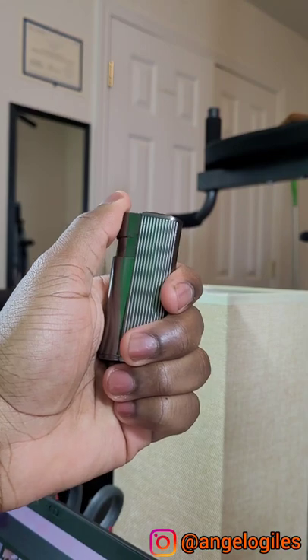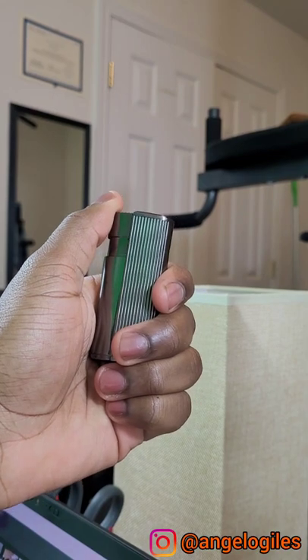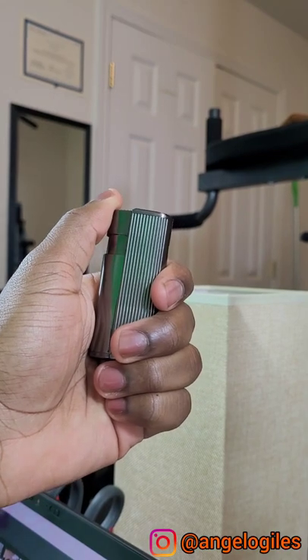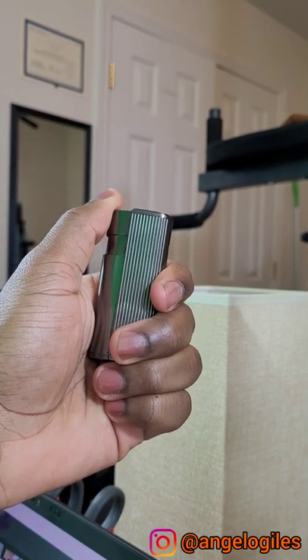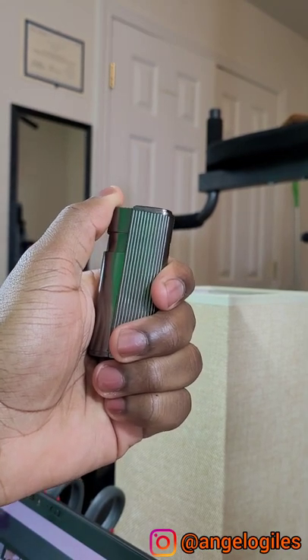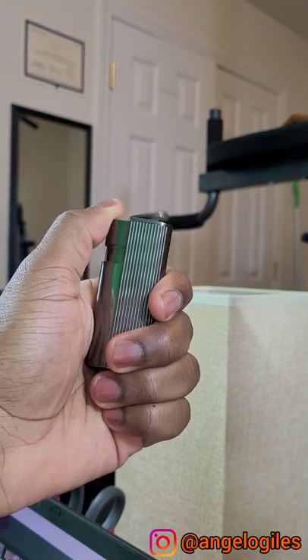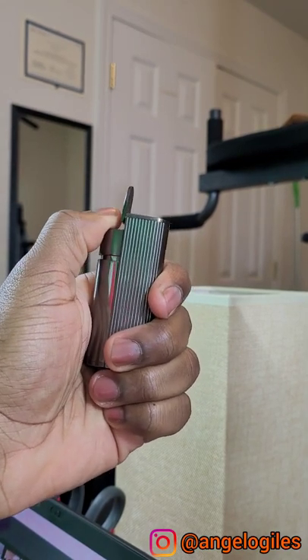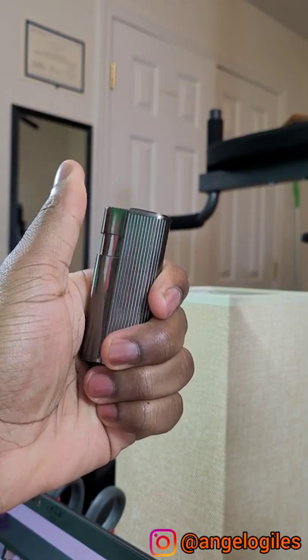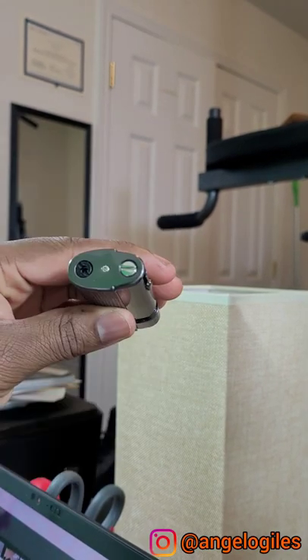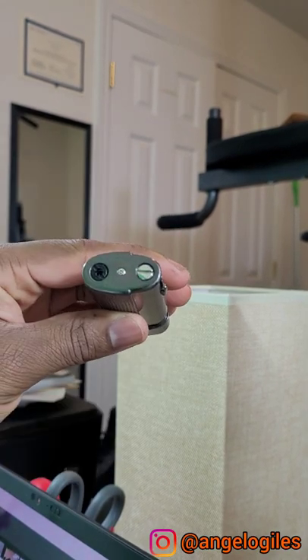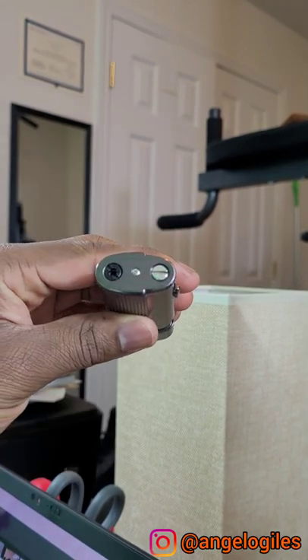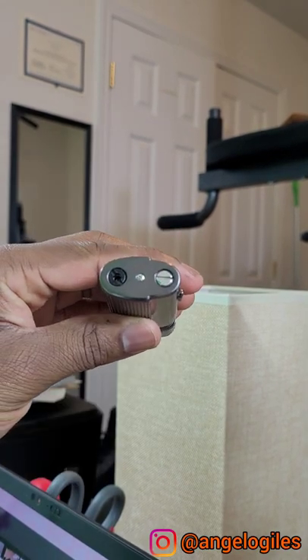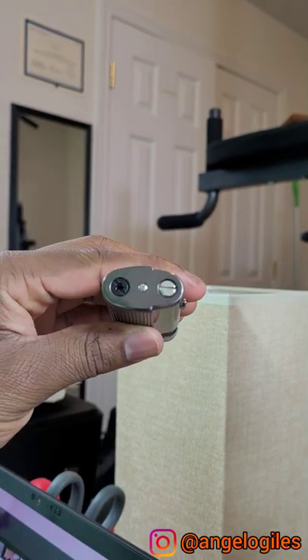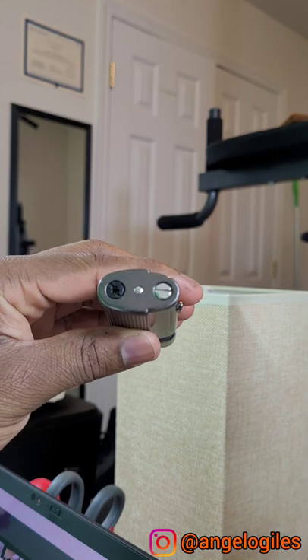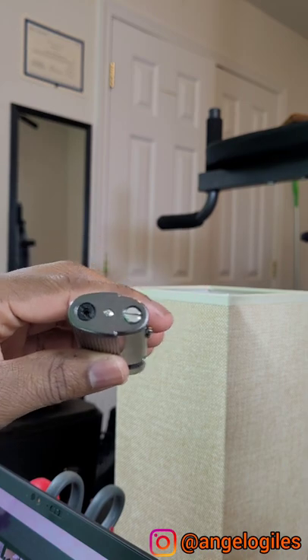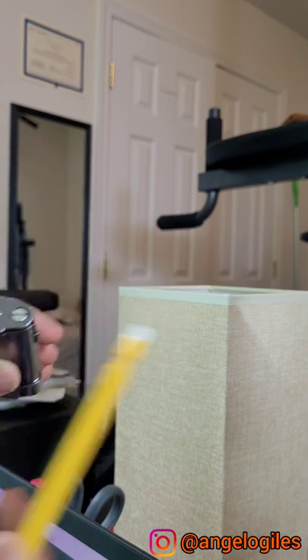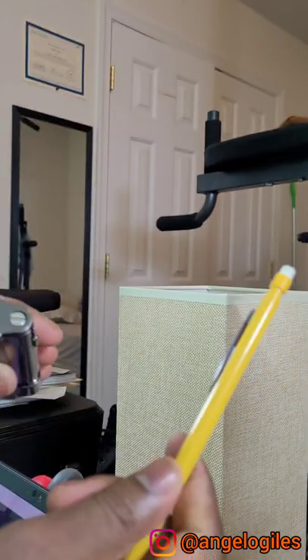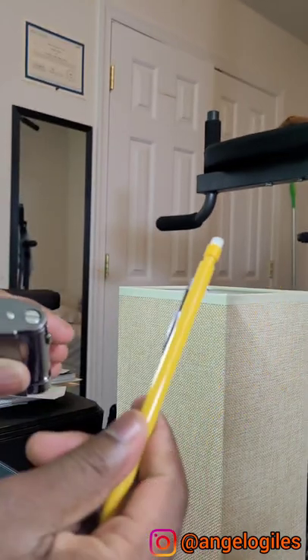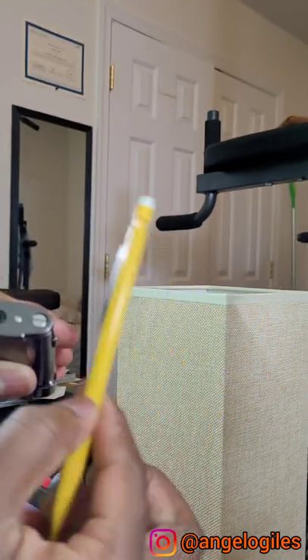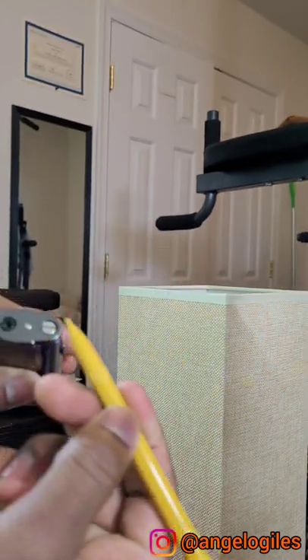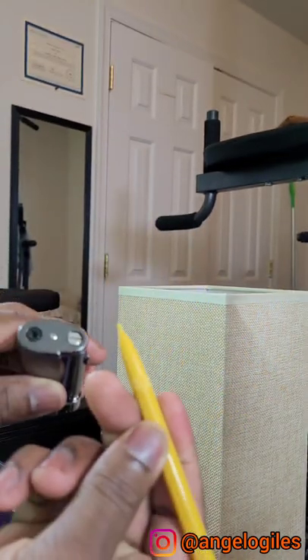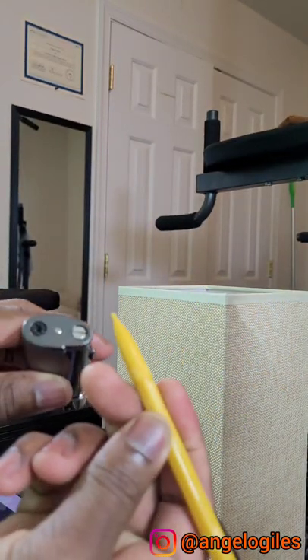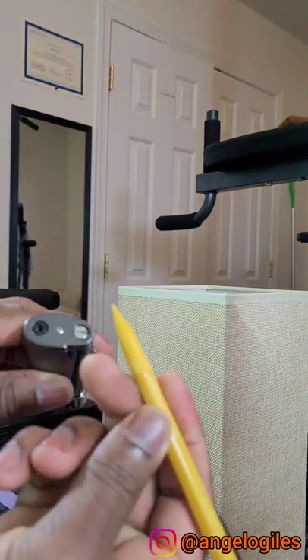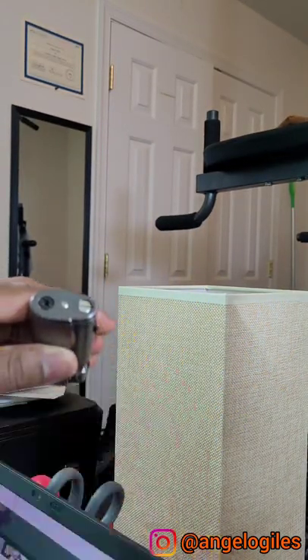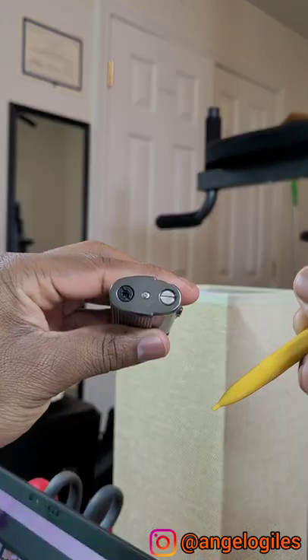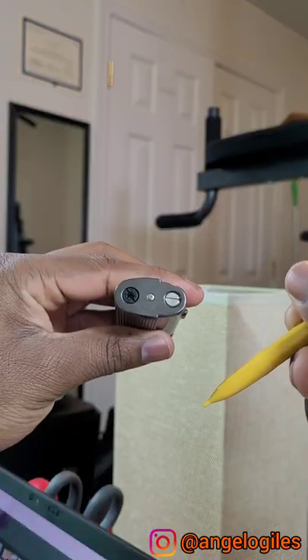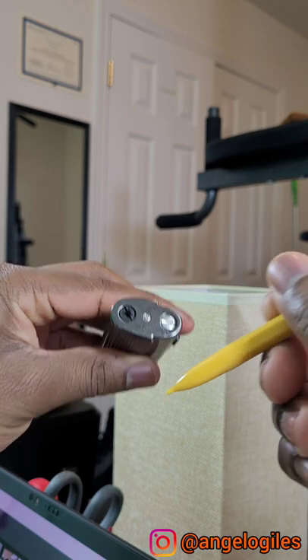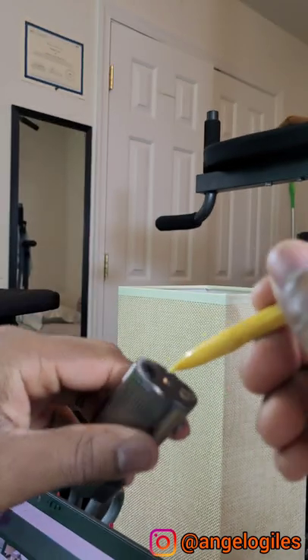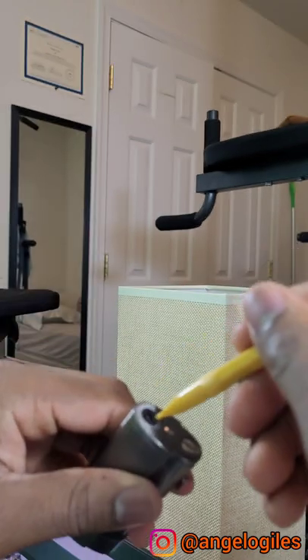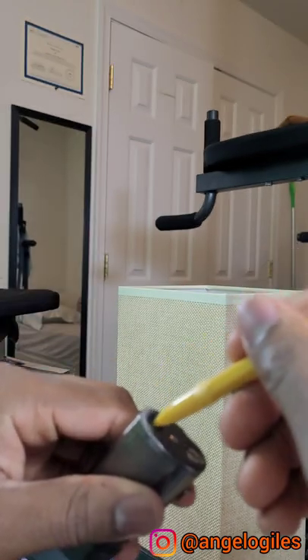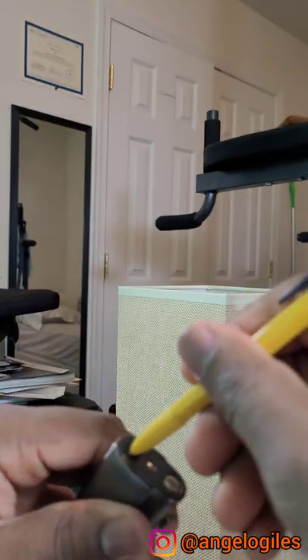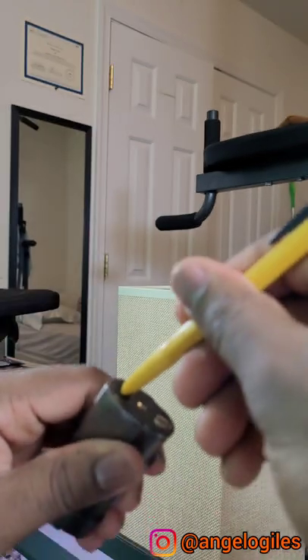How to relight a lighter that's out of fuel. First, you'll need to make sure that it's out of fuel by using a little mechanical pencil, using the tip right here. Press the tip down into the hole to ensure that it's fully out of fuel.